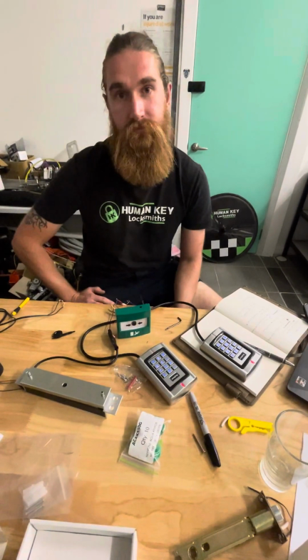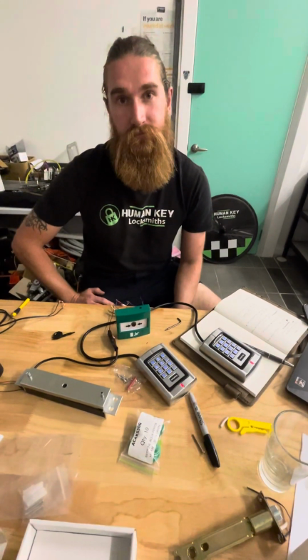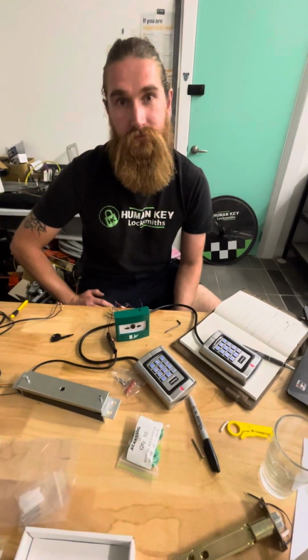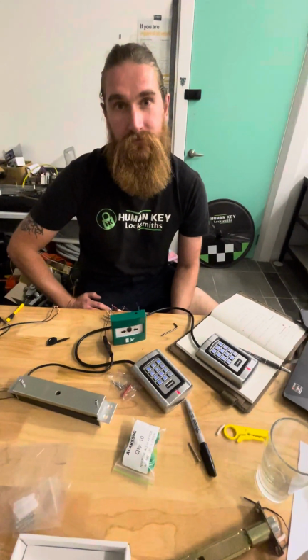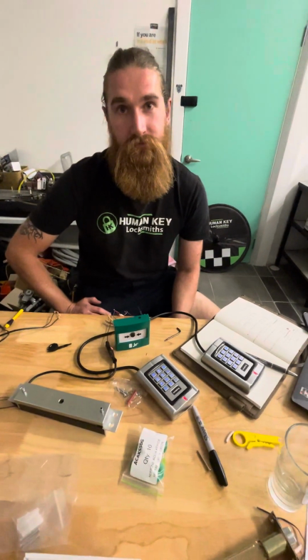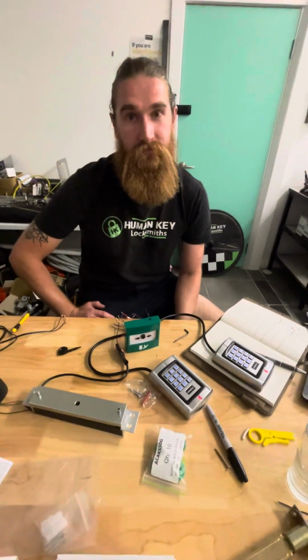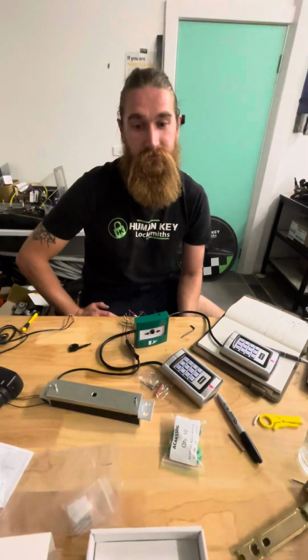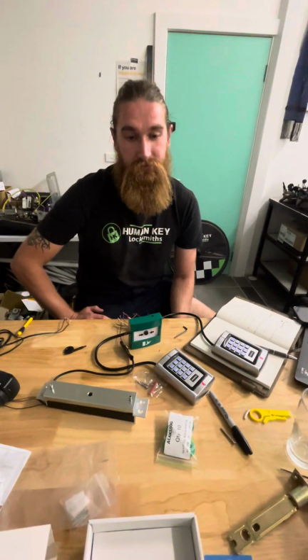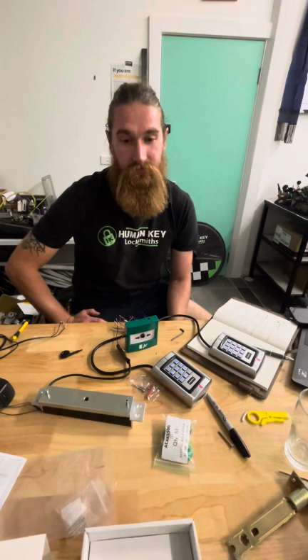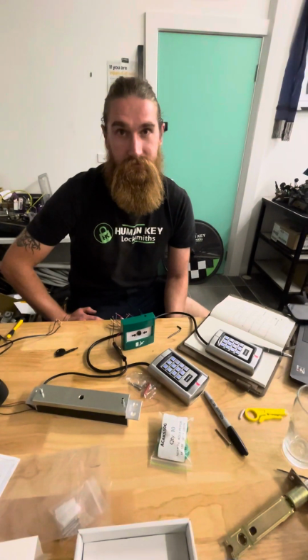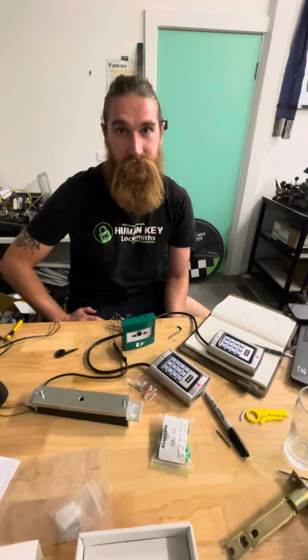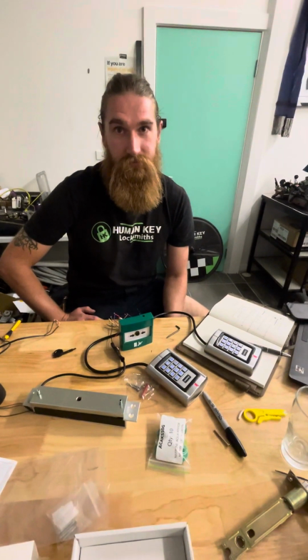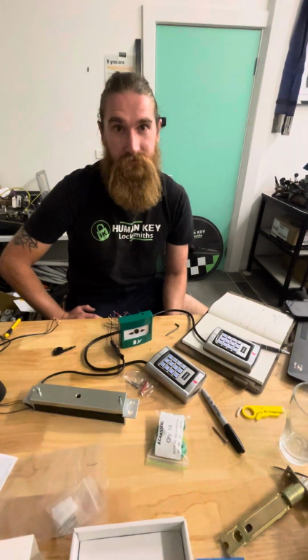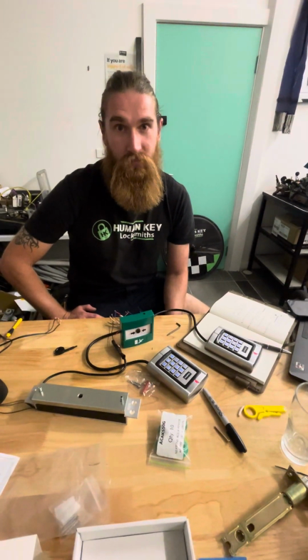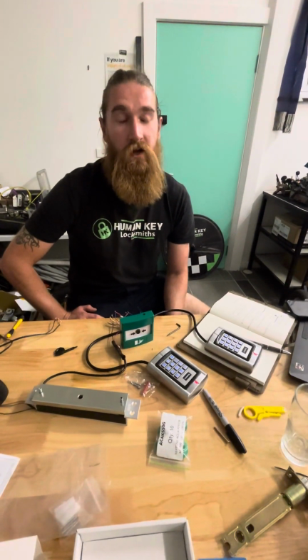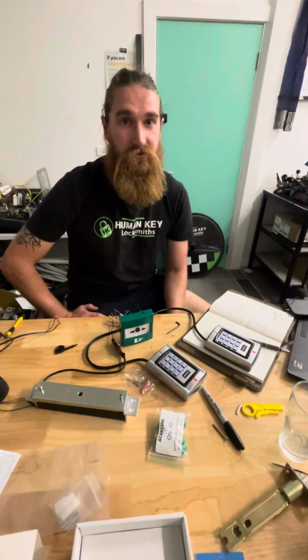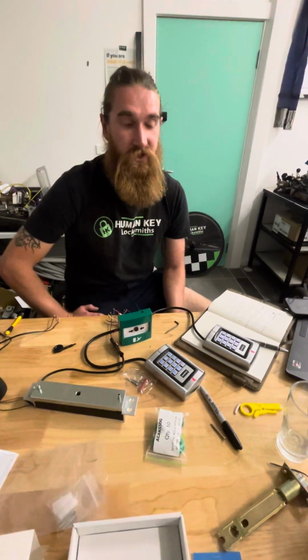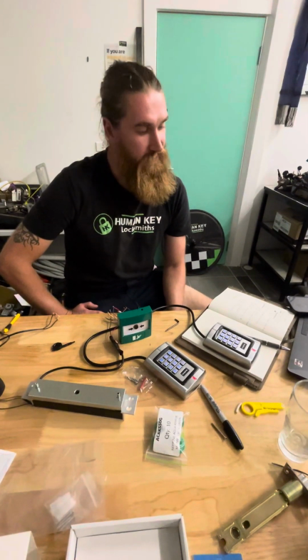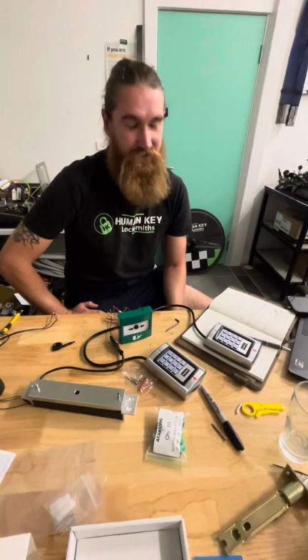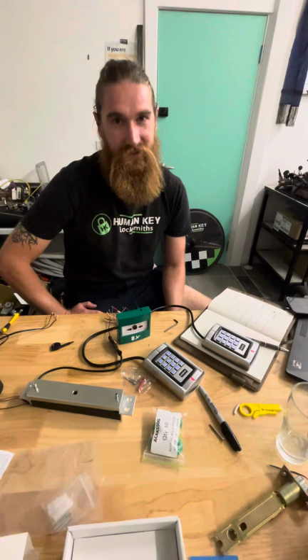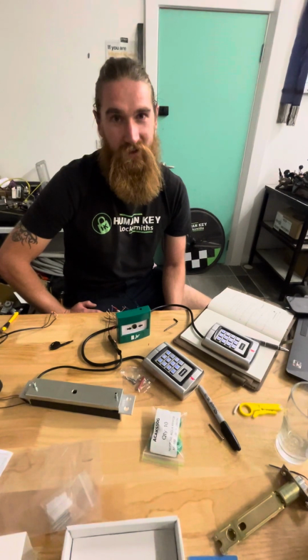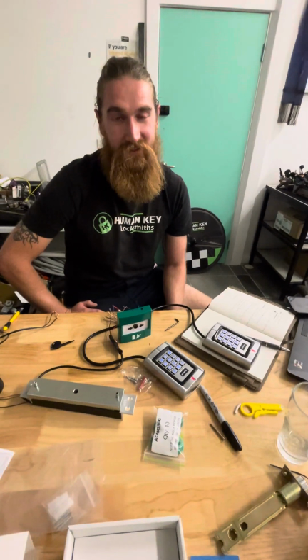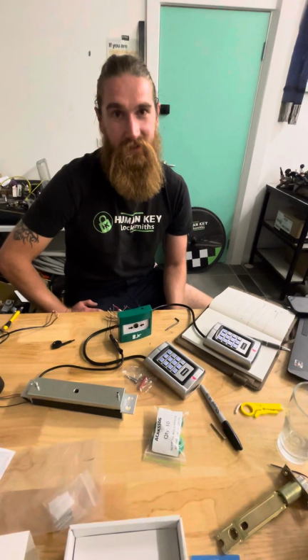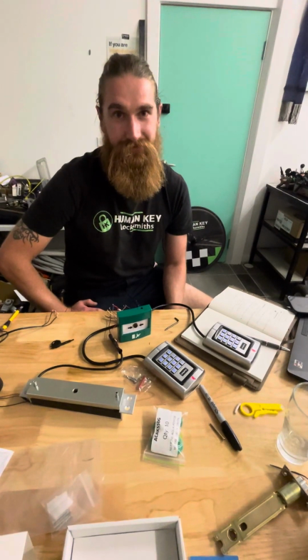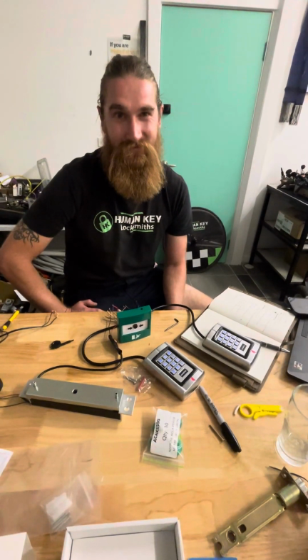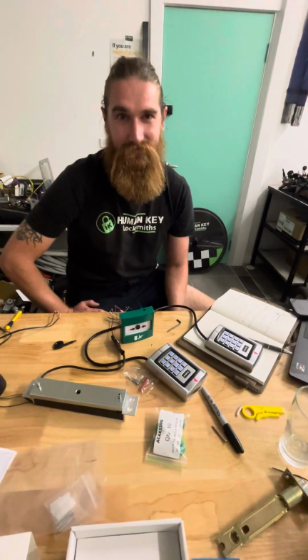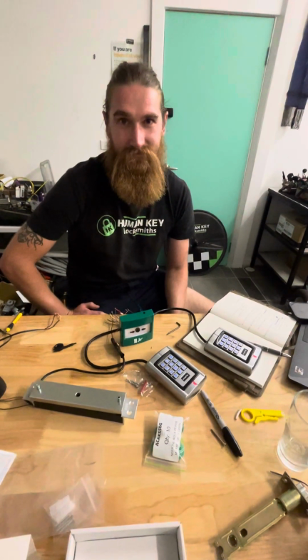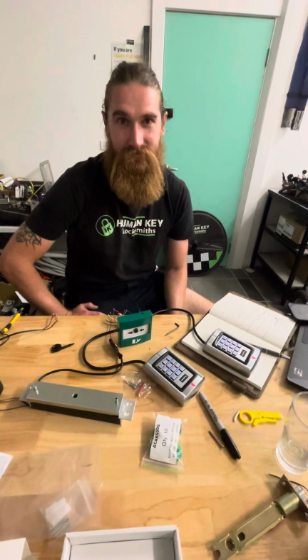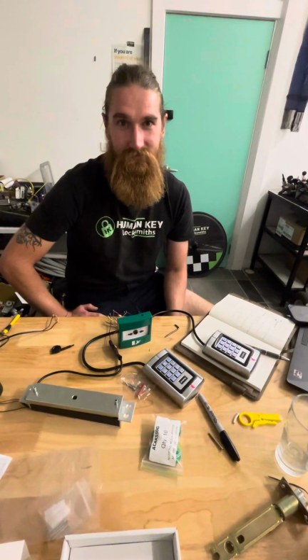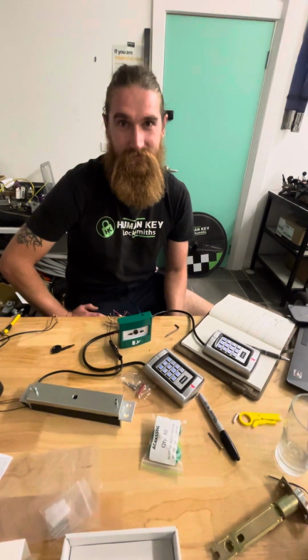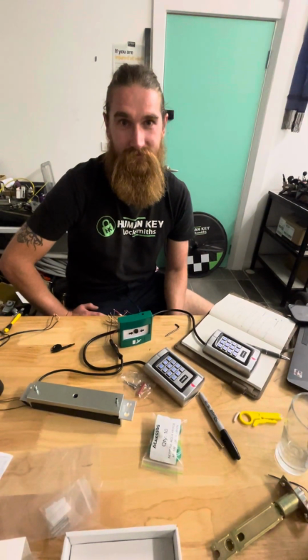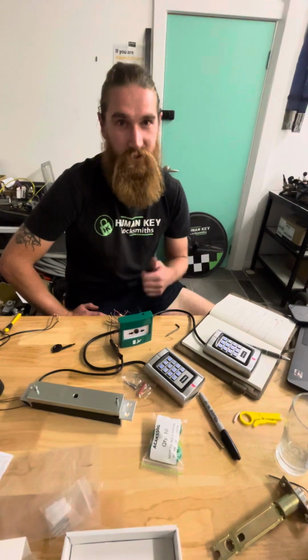Well, I think that's all we need to know. Special thanks to LSC Tech Support for helping us out a little bit with the wiring, and Charles — absolute legend over at LSC Tech Sales. Thank you, mate. All right, we're out. Have a great day, enjoy.